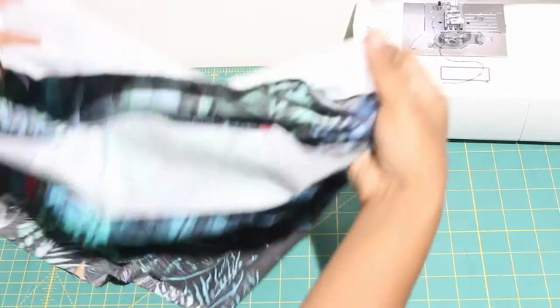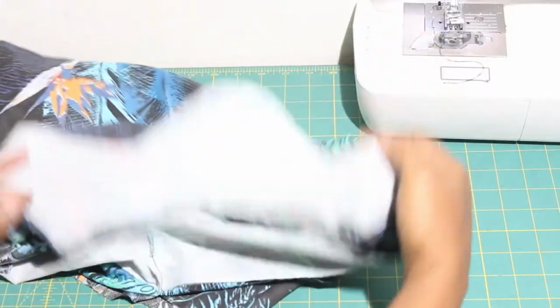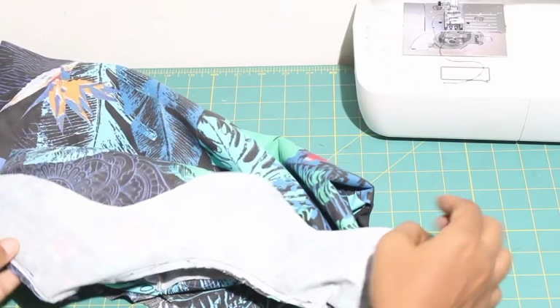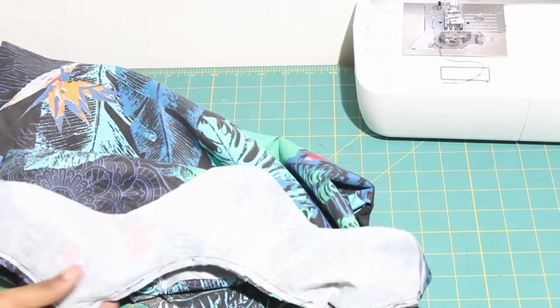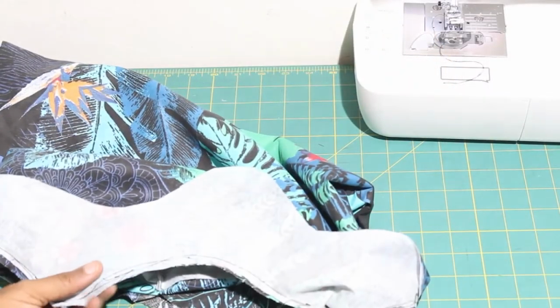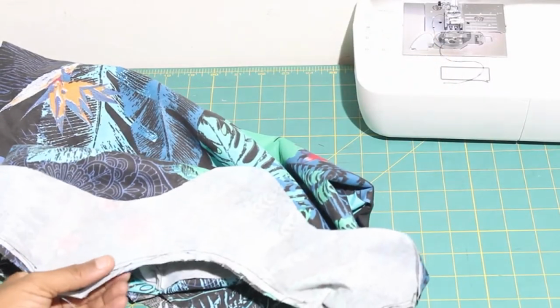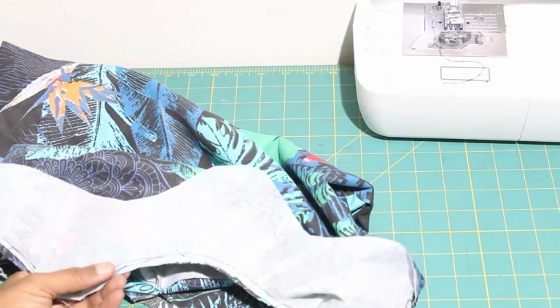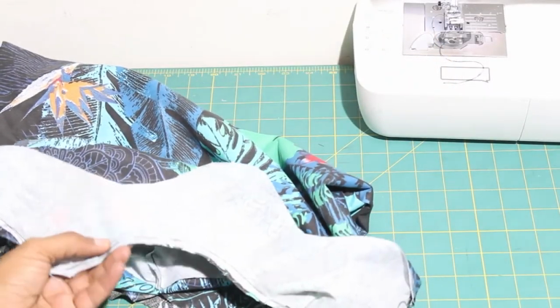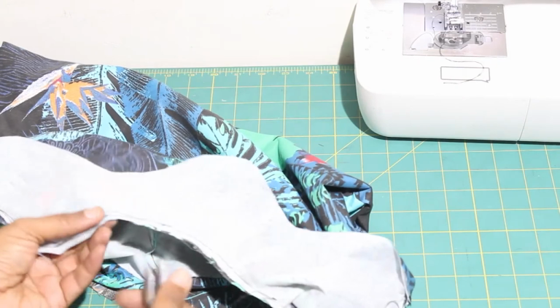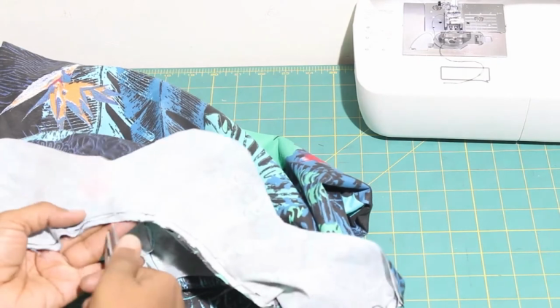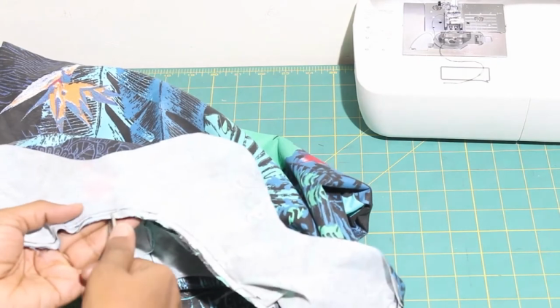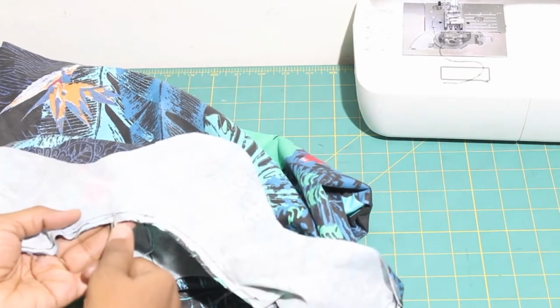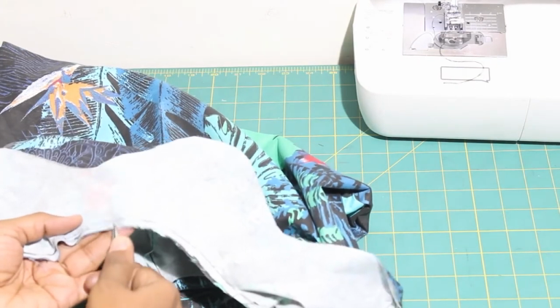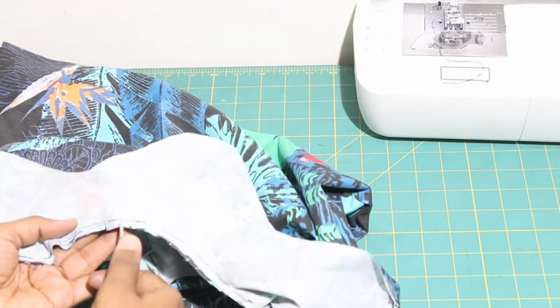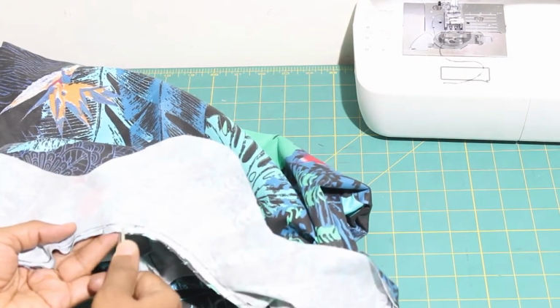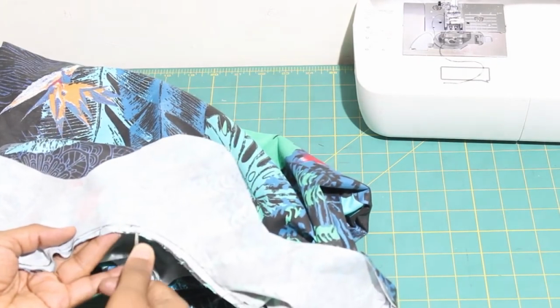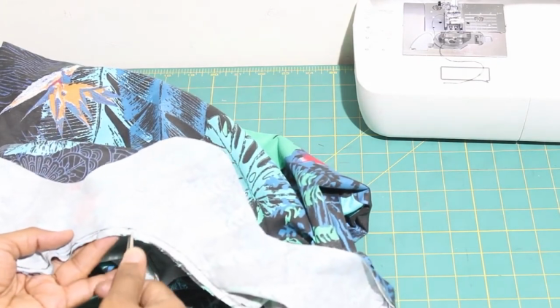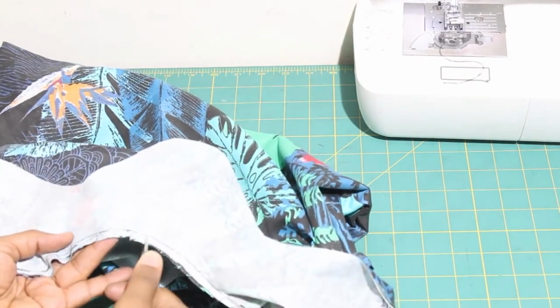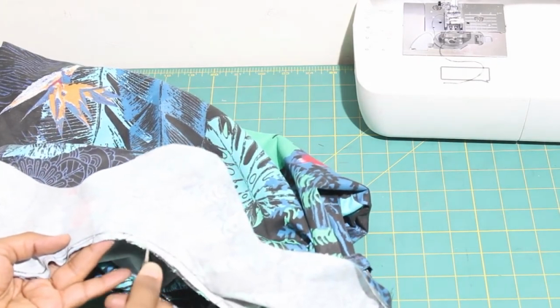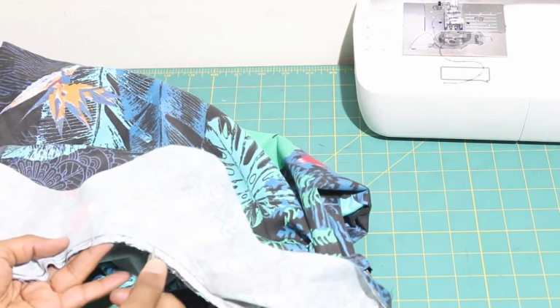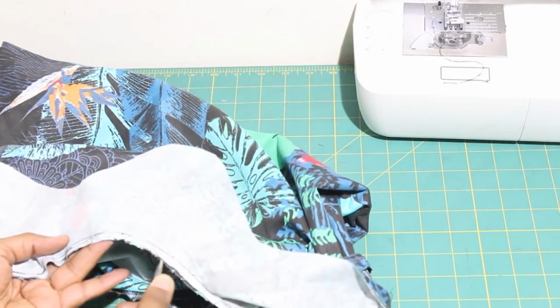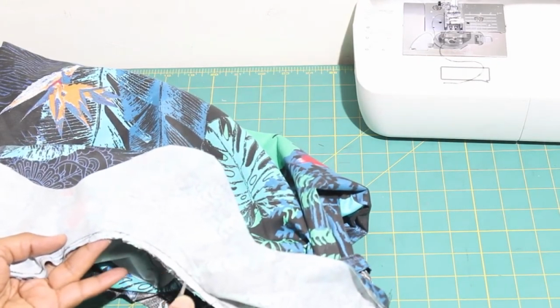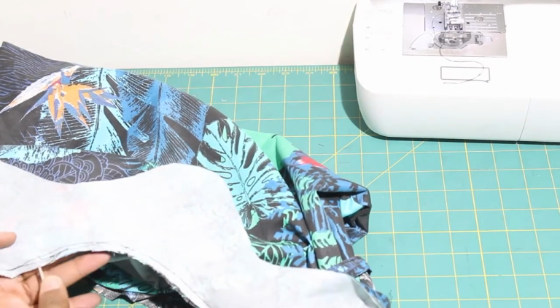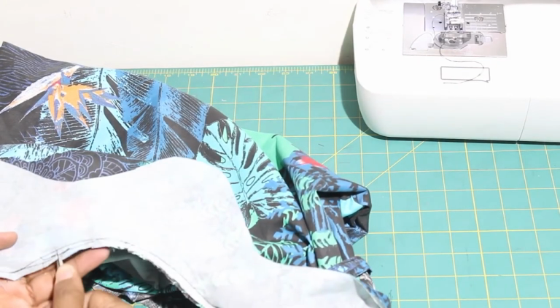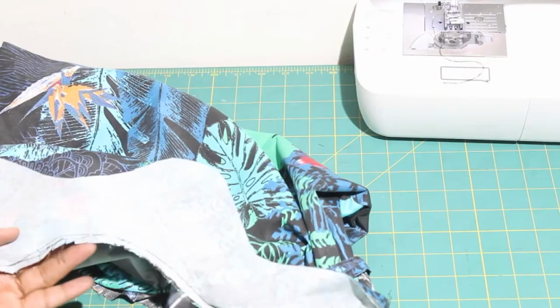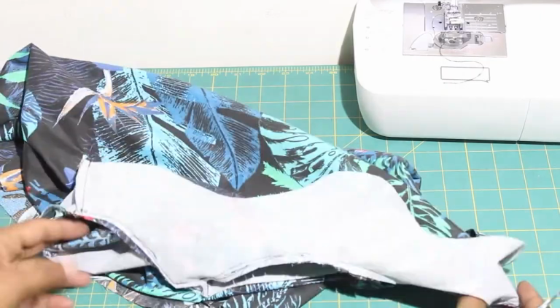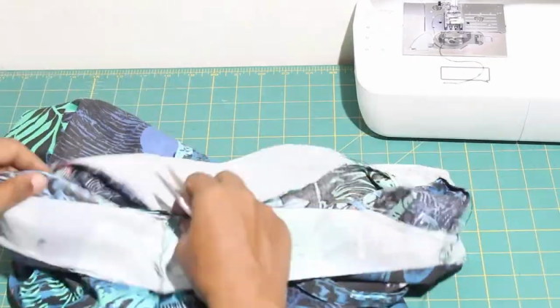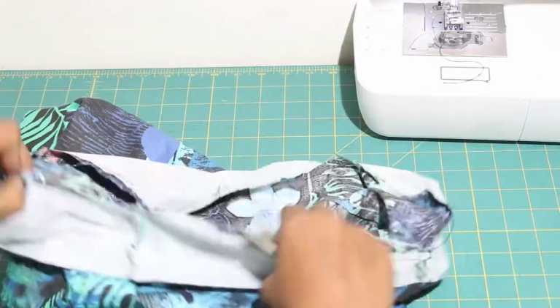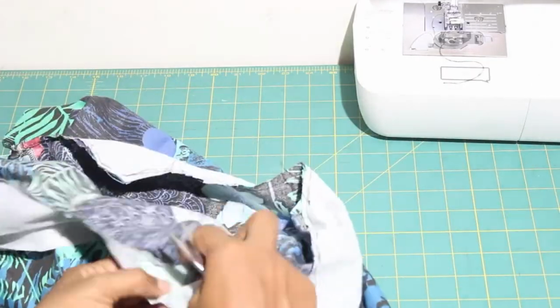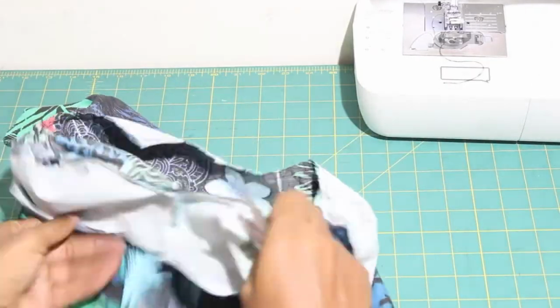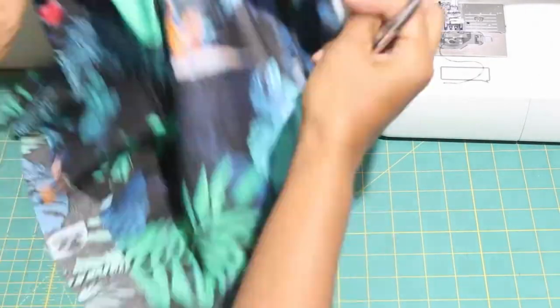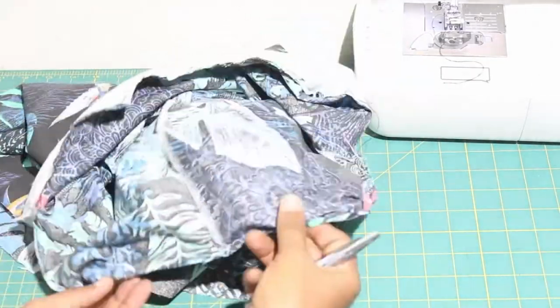I found that I needed to clip the curves of my neckline for it to lay flat, so I went ahead and did that.